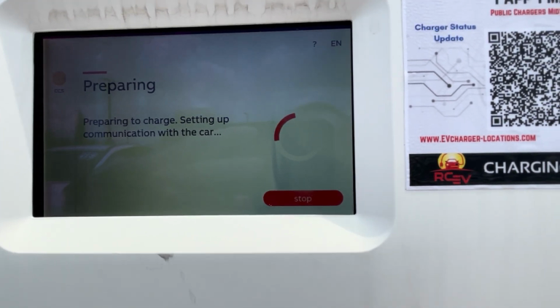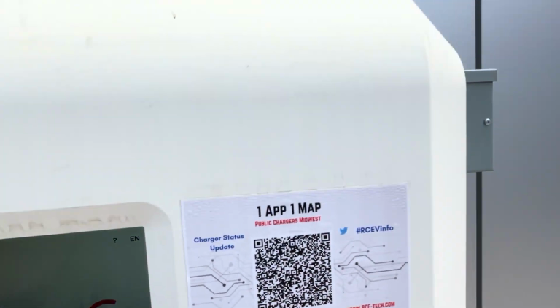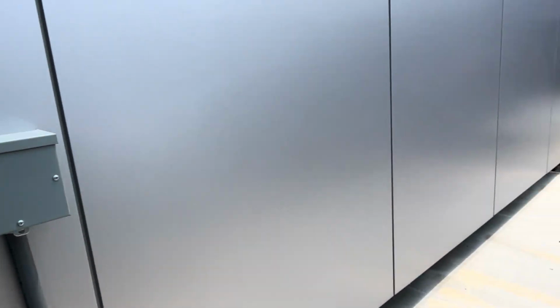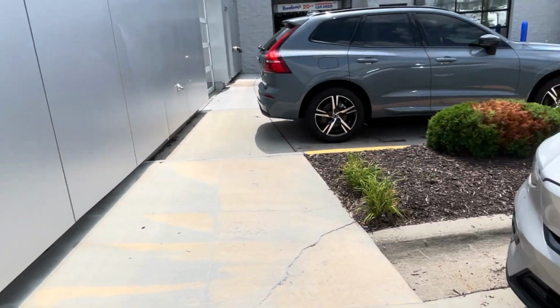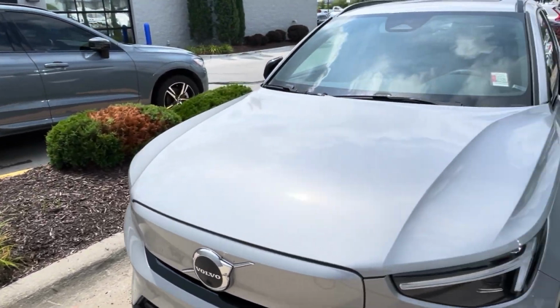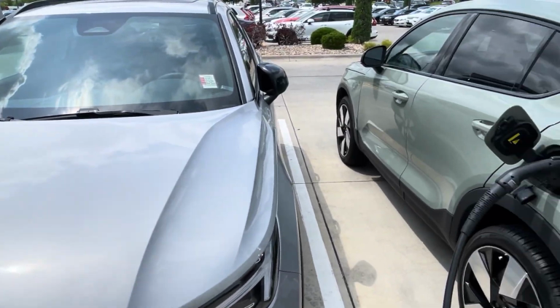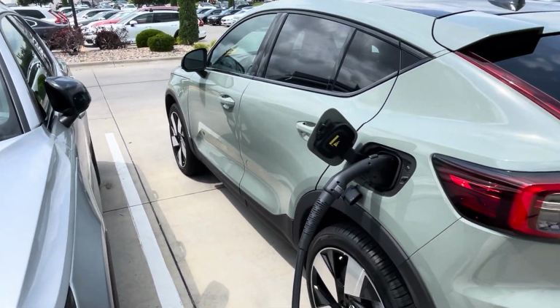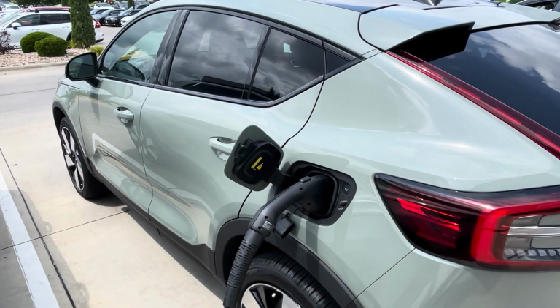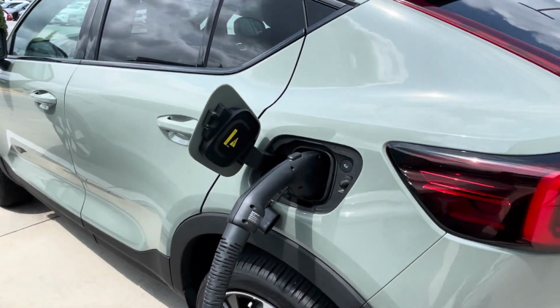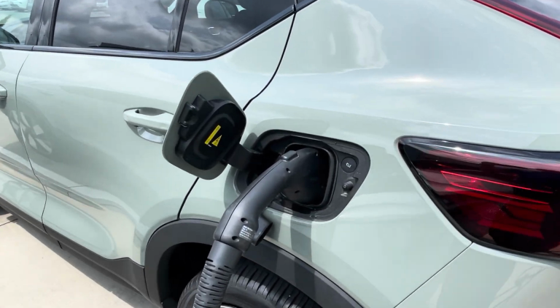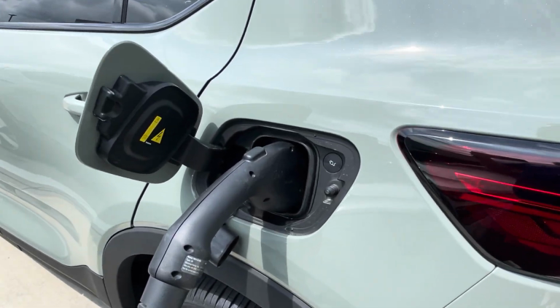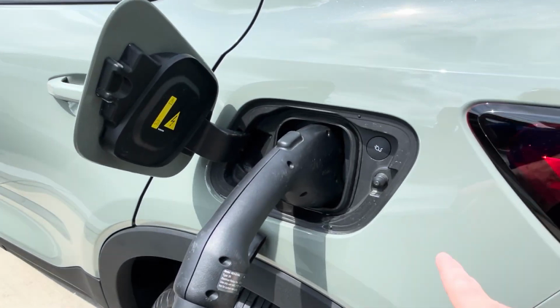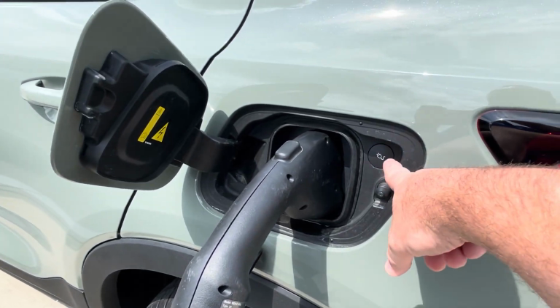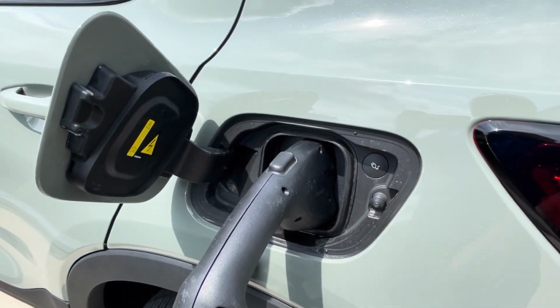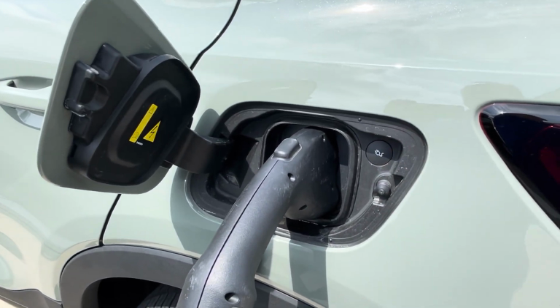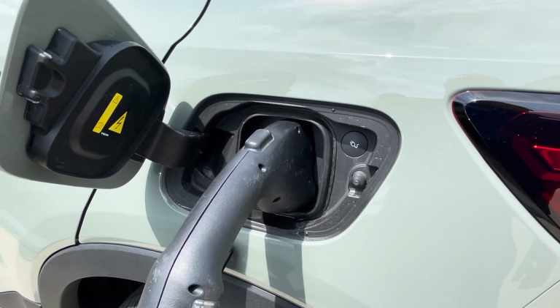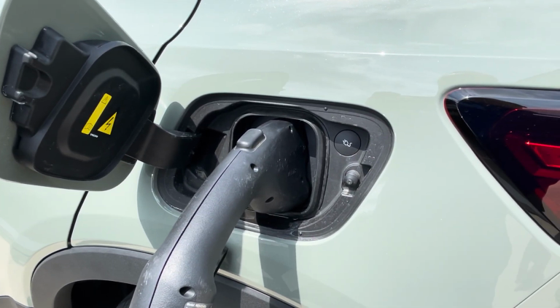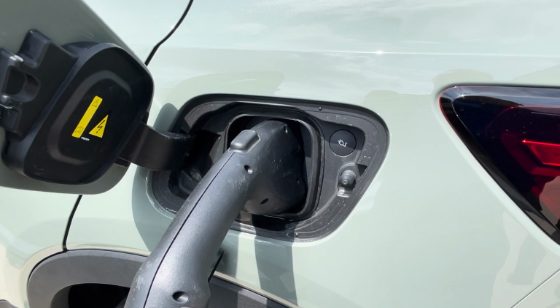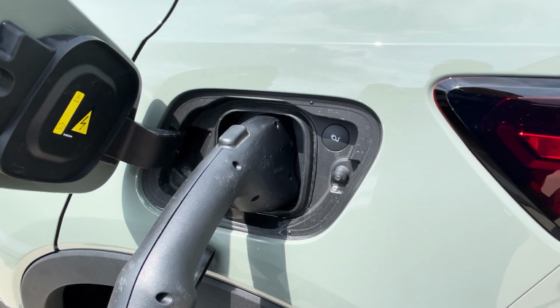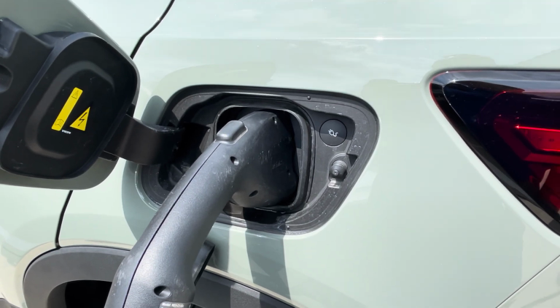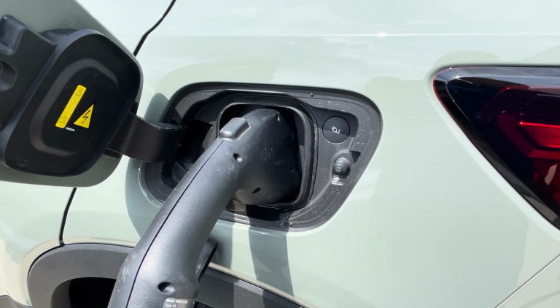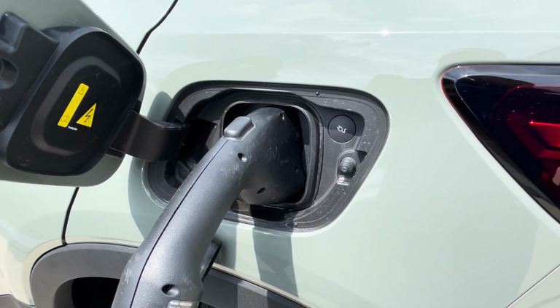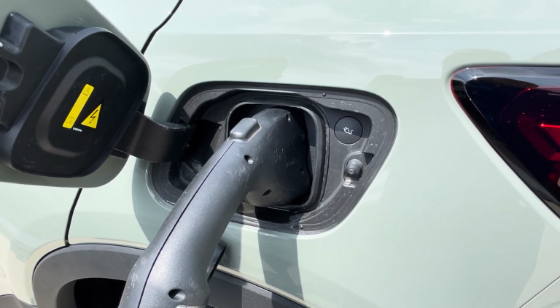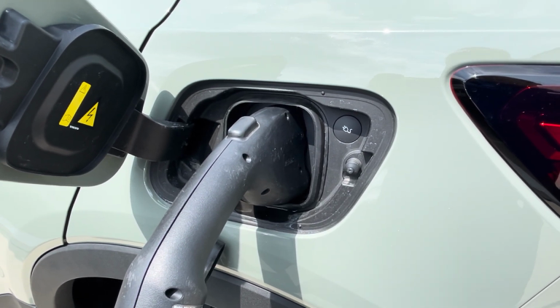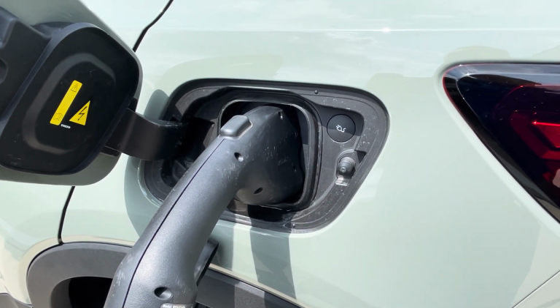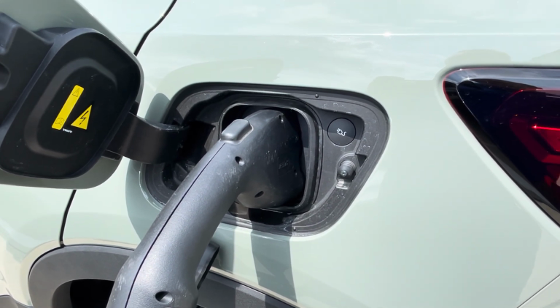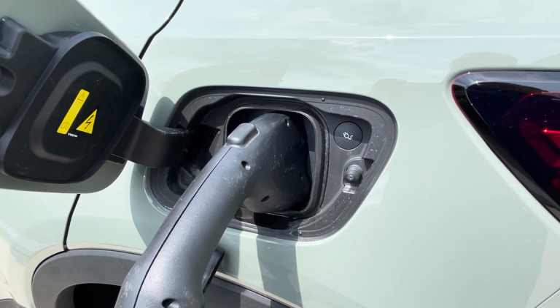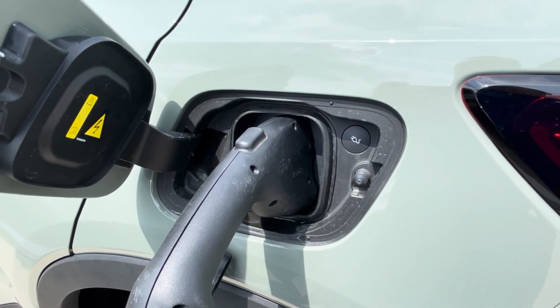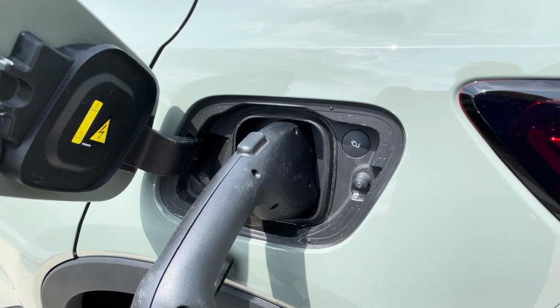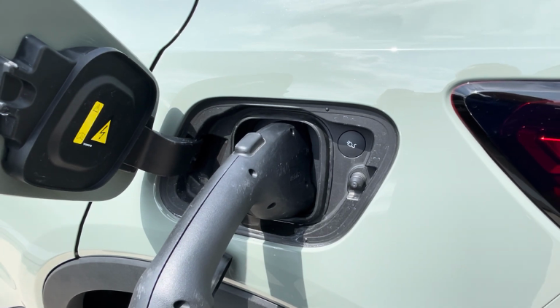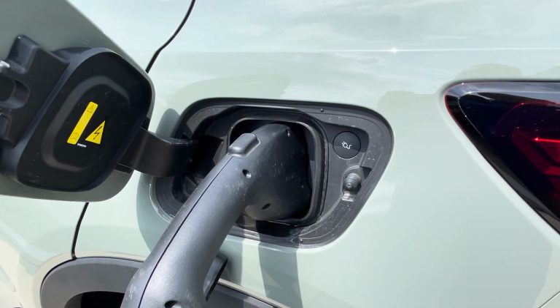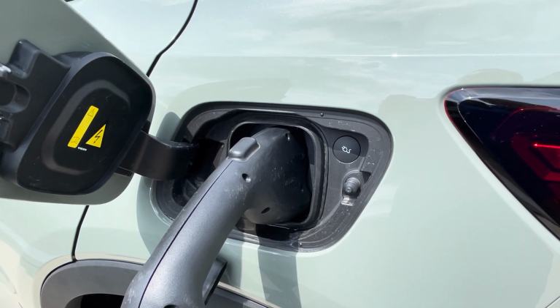That's it — pretty easy. When we're done, we can either unlock the charge port or cable from the charge port there, or on the dashboard of the vehicle as well. Thanks for watching, see you soon.